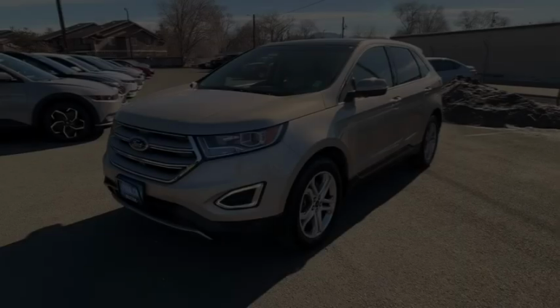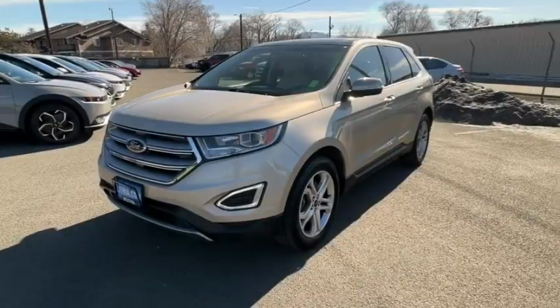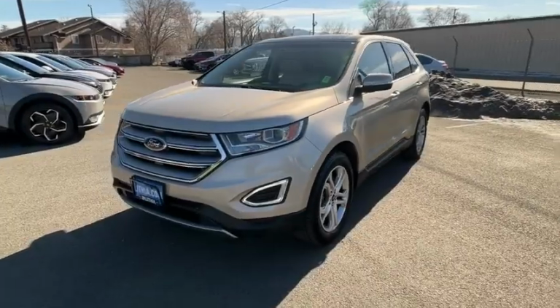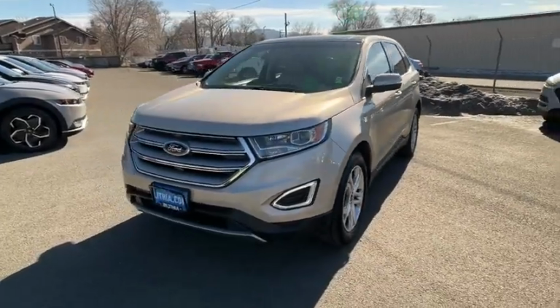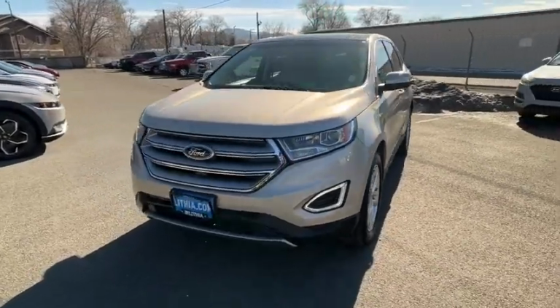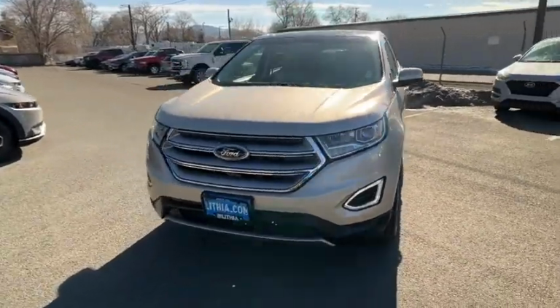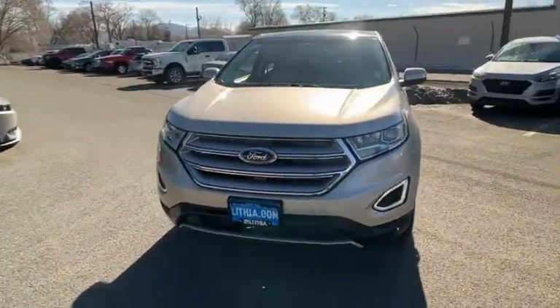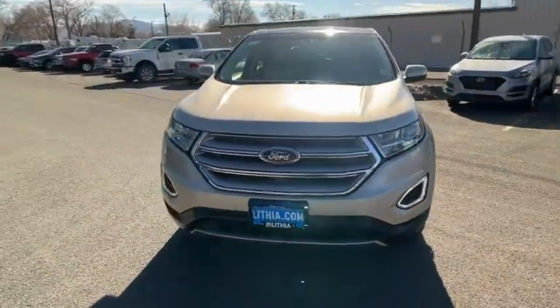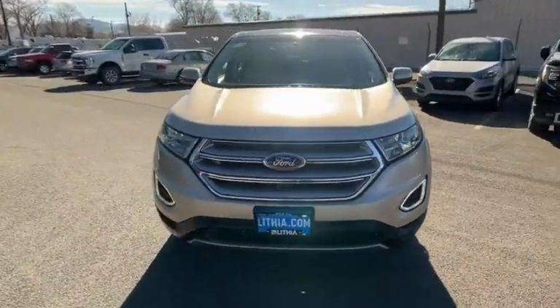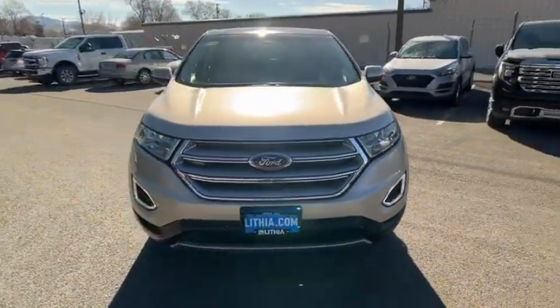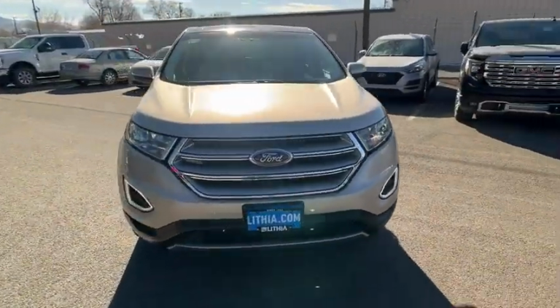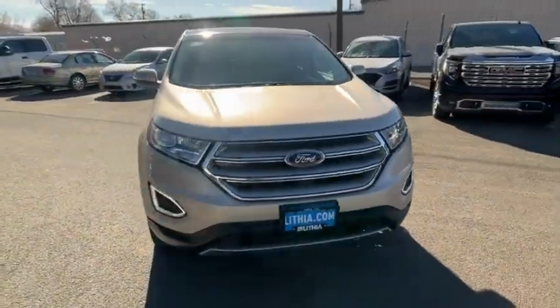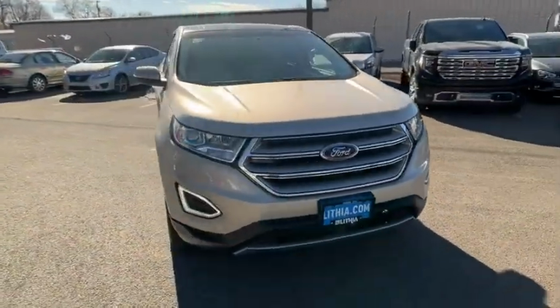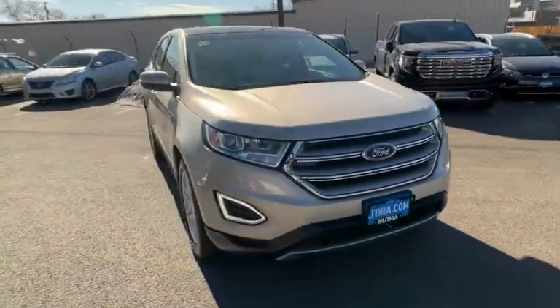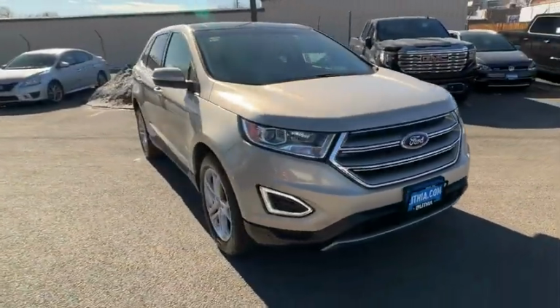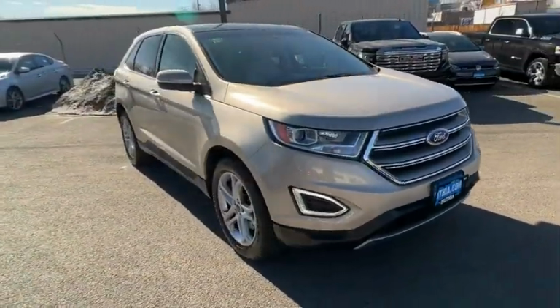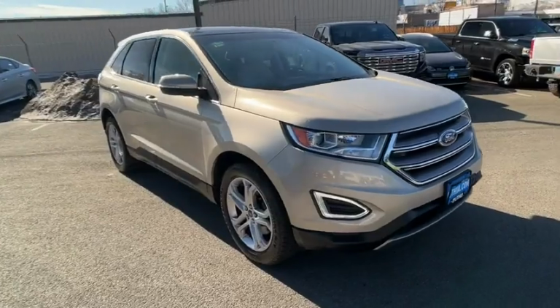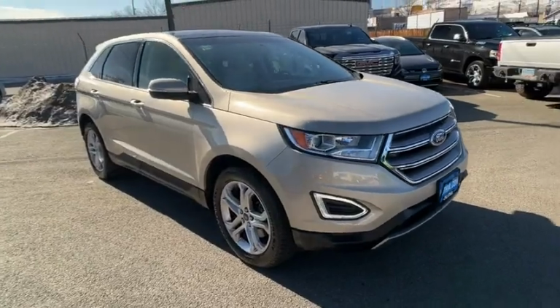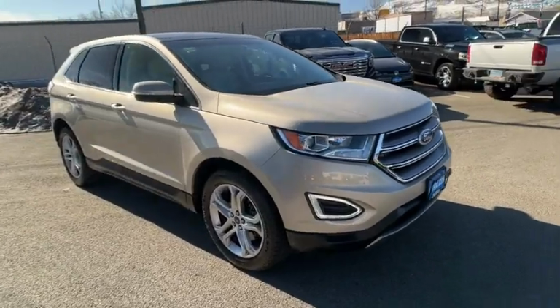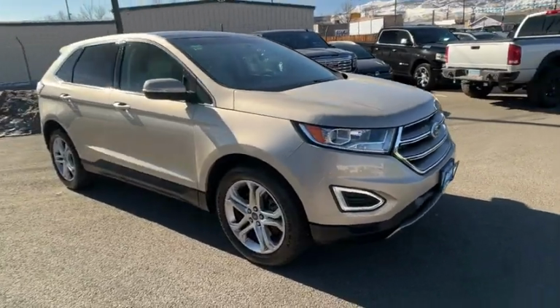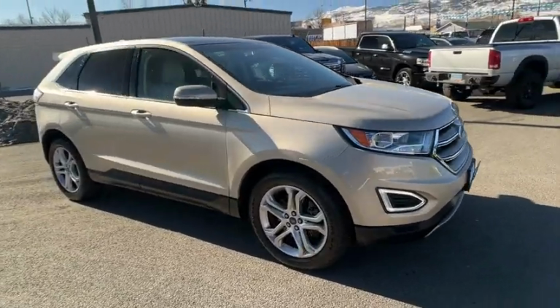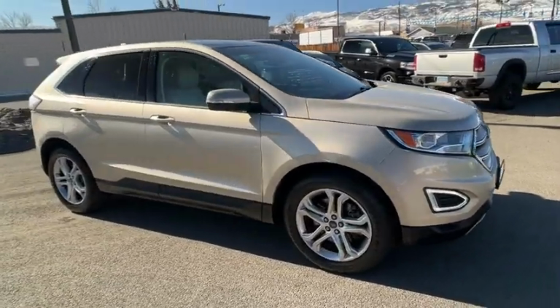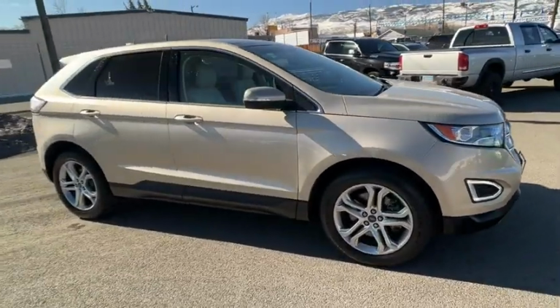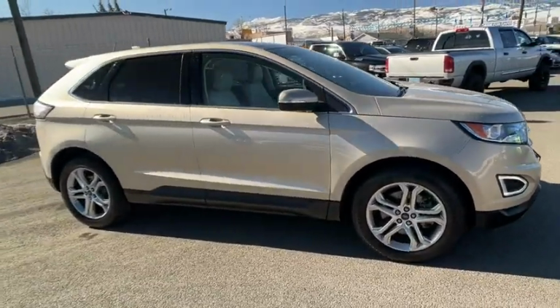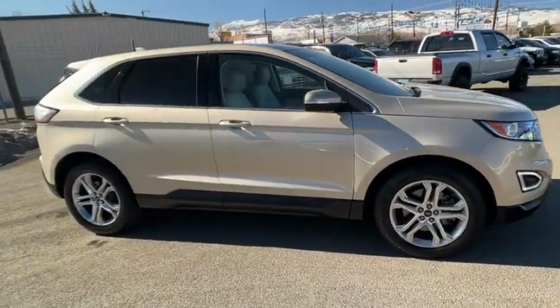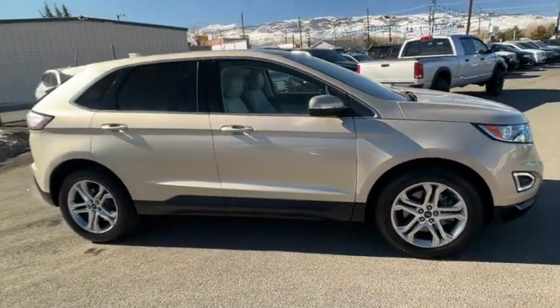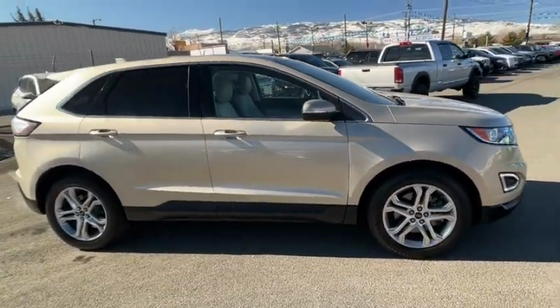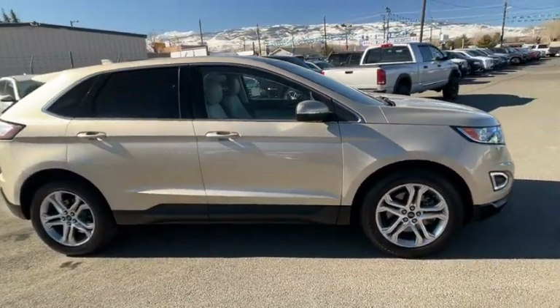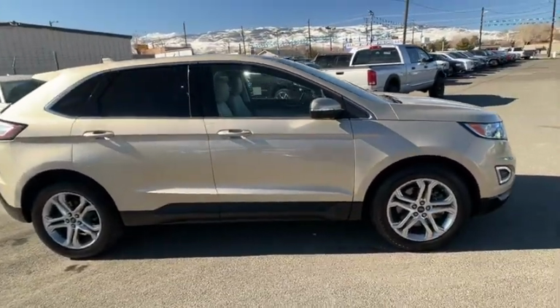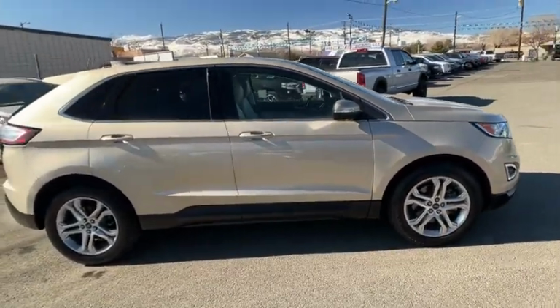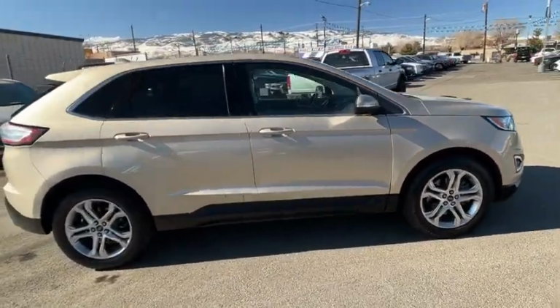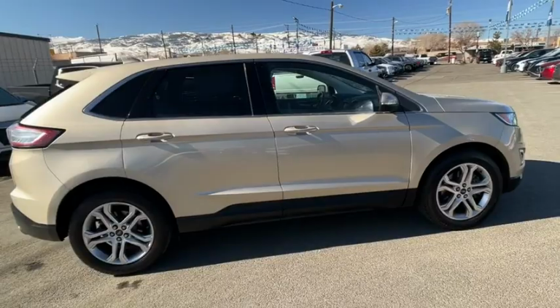Stop by and take a look at the 2018 Ford Edge. Thrills with more power and MPG. Either way, you're in for an exhilarating experience with Ford Edge.